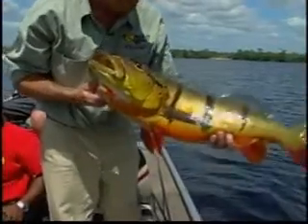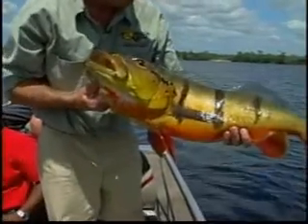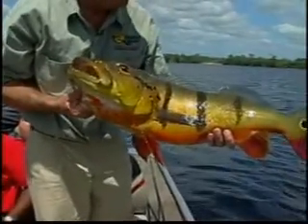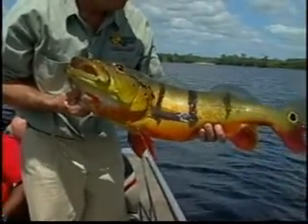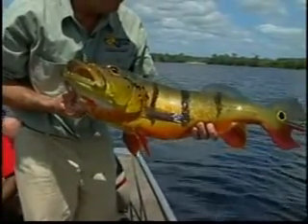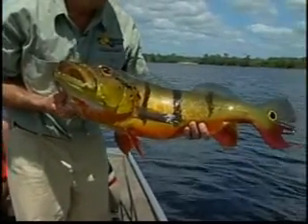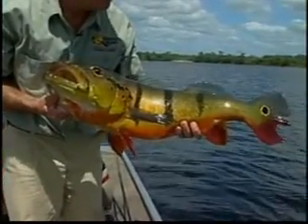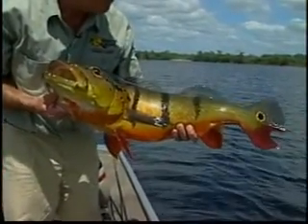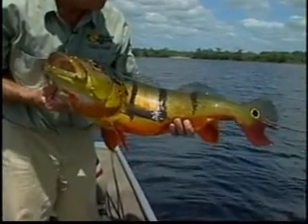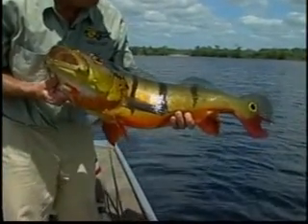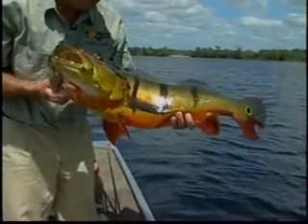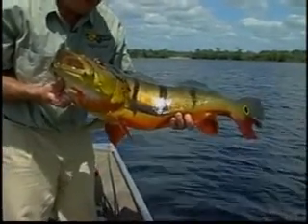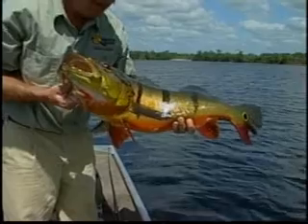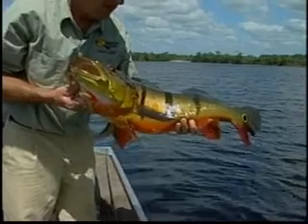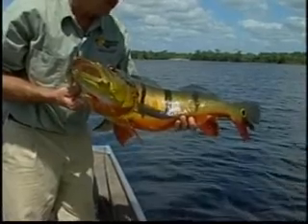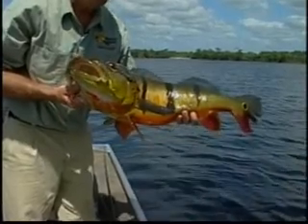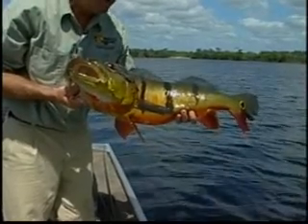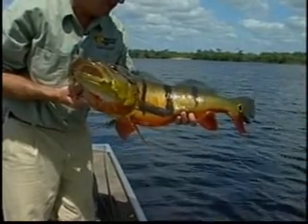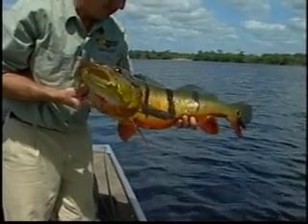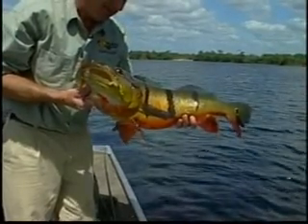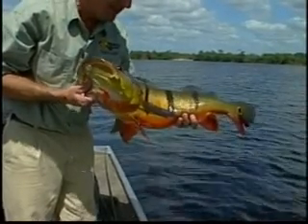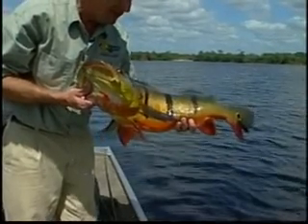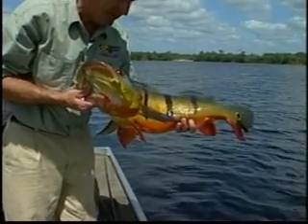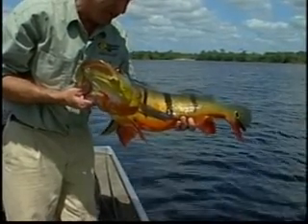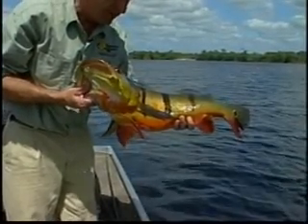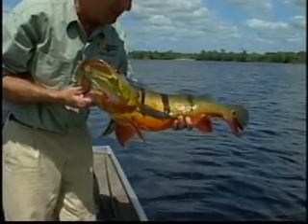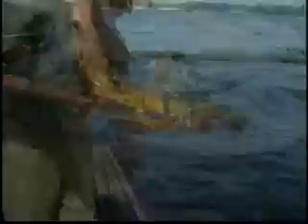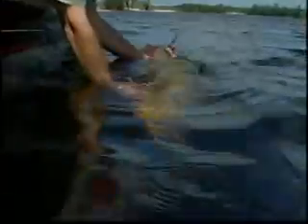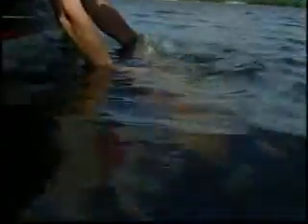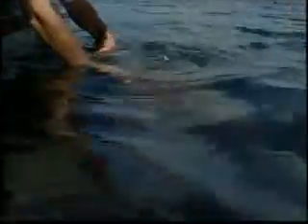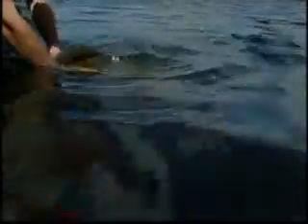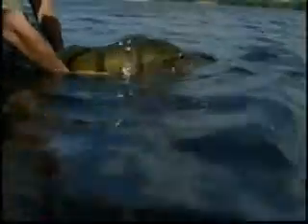You can see where this old boy has been on his bed, fanning his nest — his tail's worn out. And this is a terrific spawning area our guide Zef found a couple years ago. Thank you old boy for a great fight.